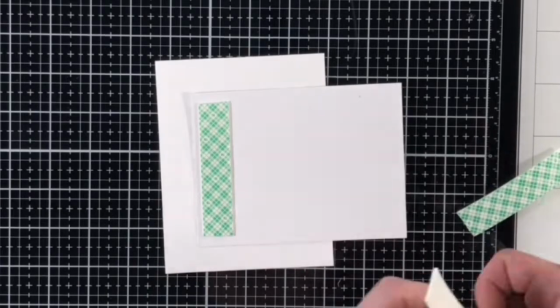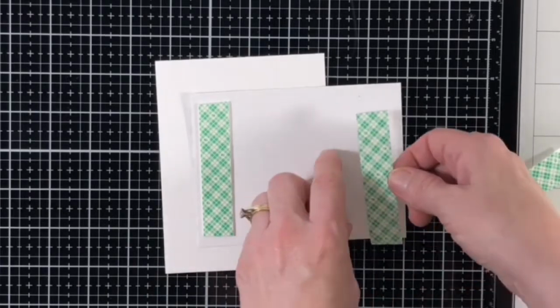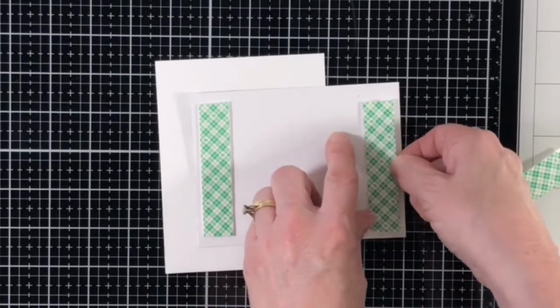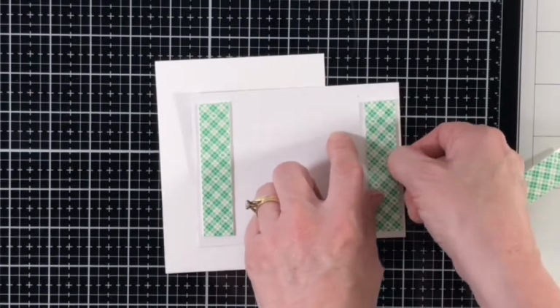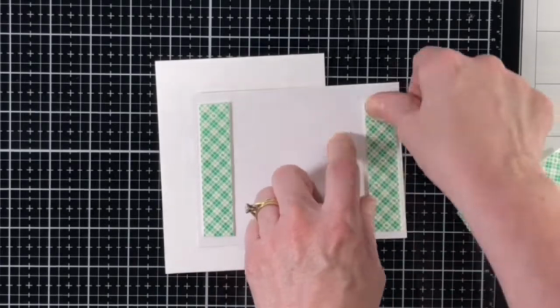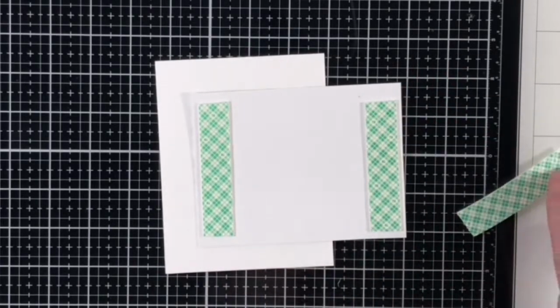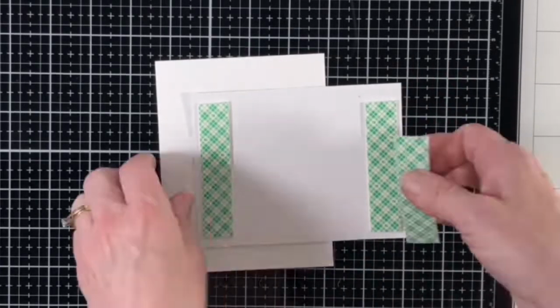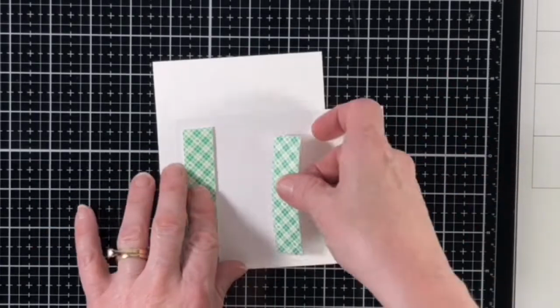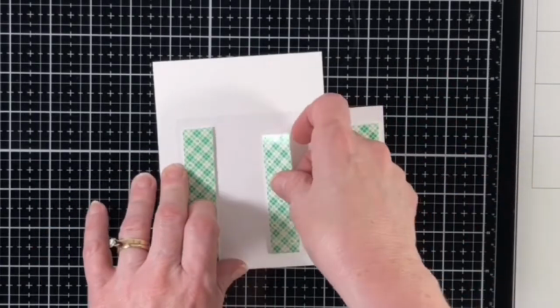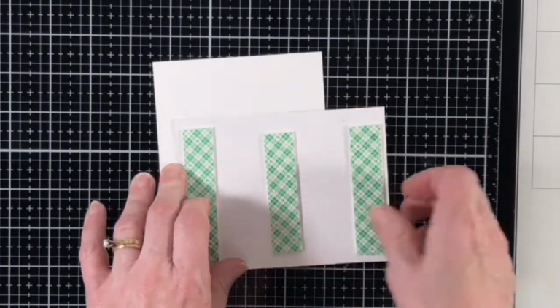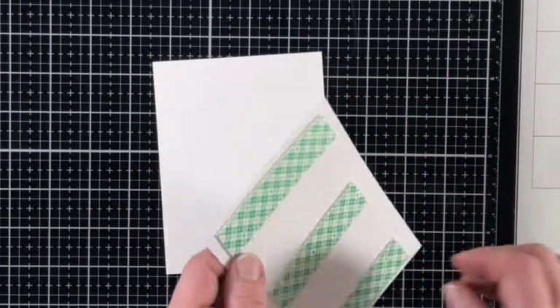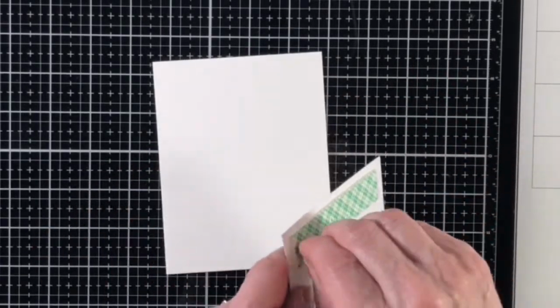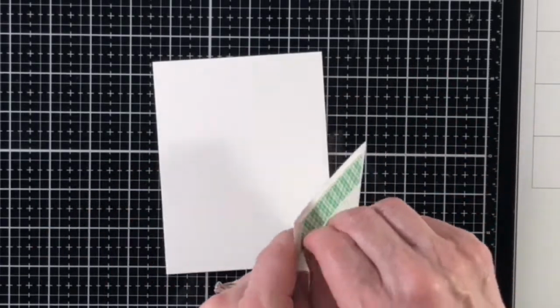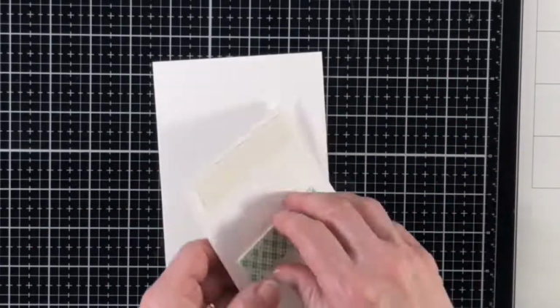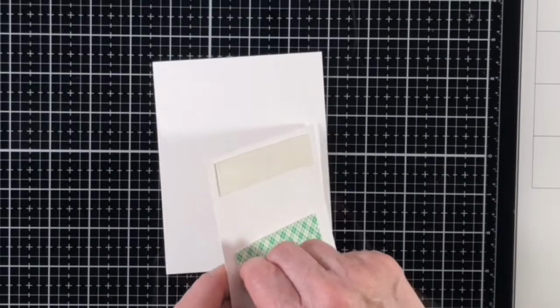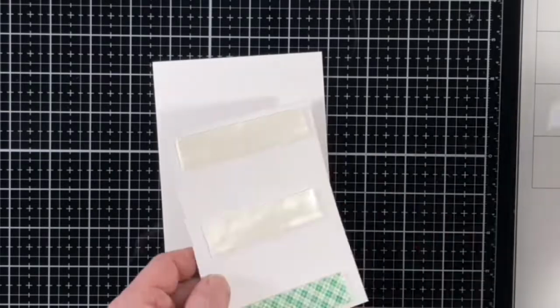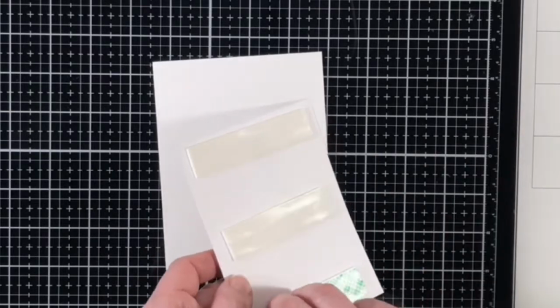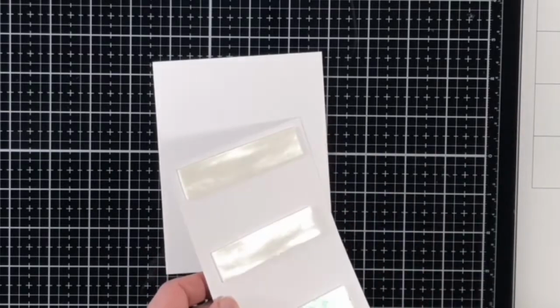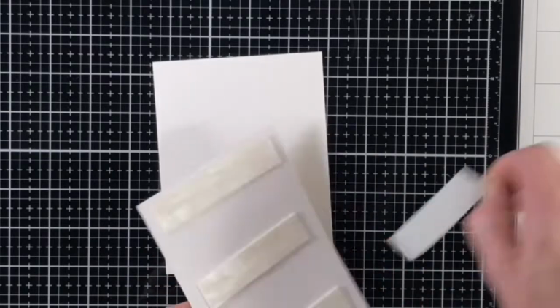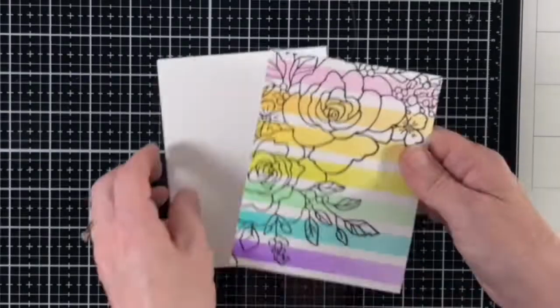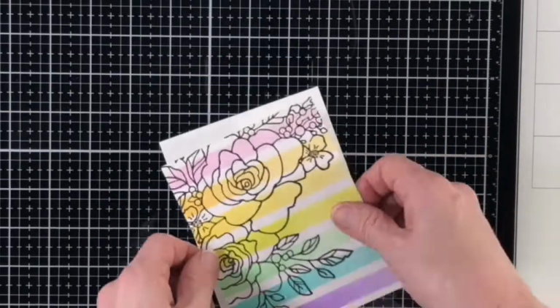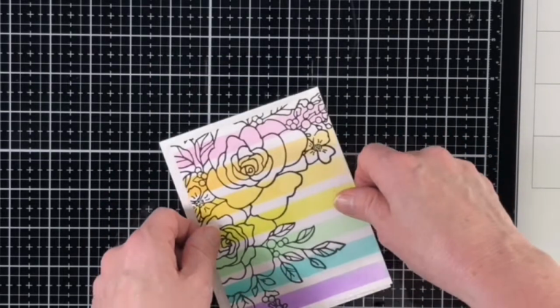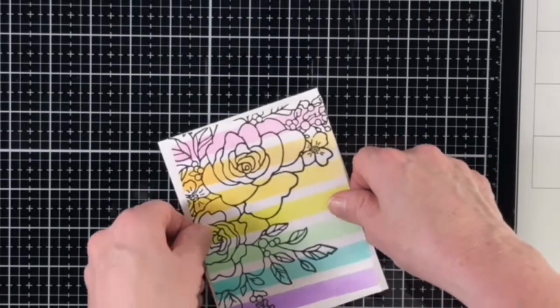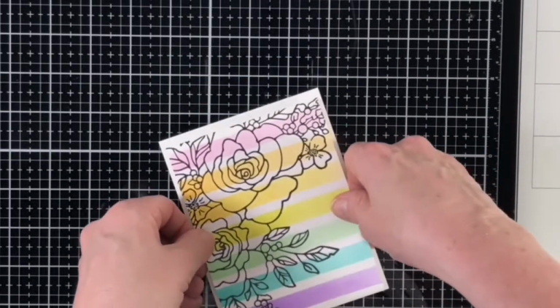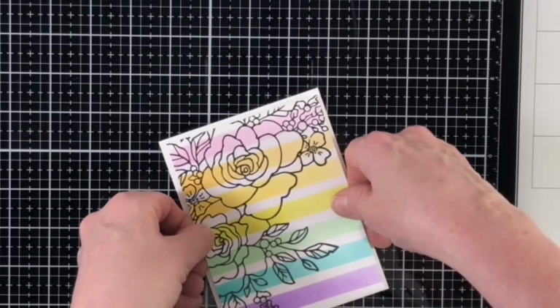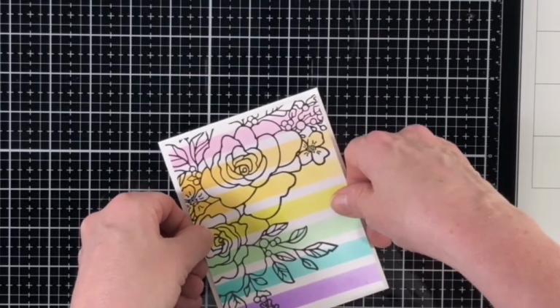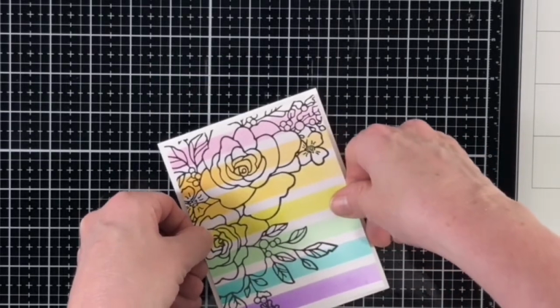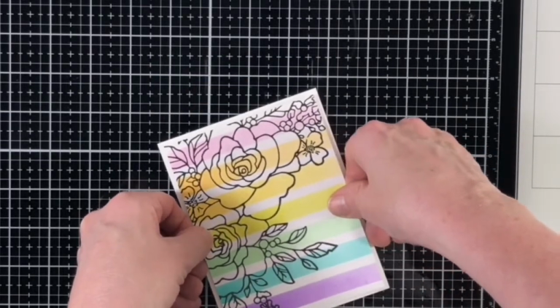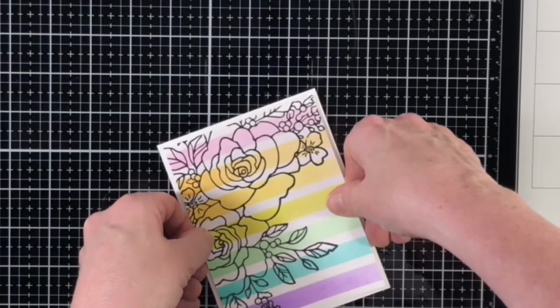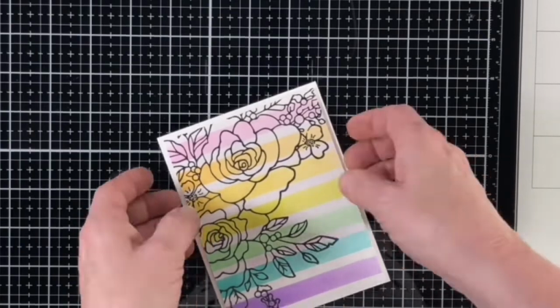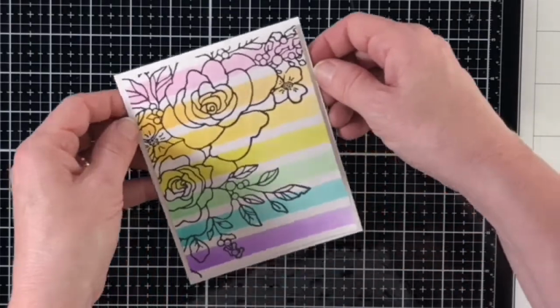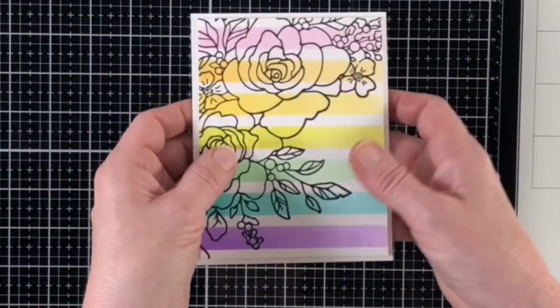The sentiment is also from the Birthday Roses Corner Stamp Set and I white embossed the larger 'Happiest' and 'Birthday Wishes' on black cardstock, trimmed it down, and added it to the front with foam tape.